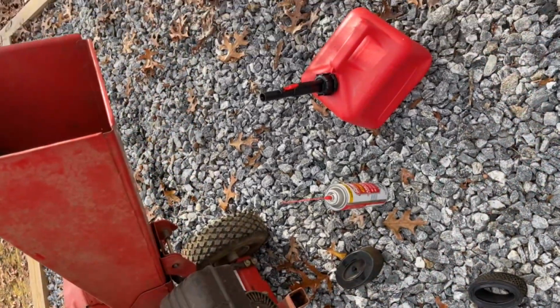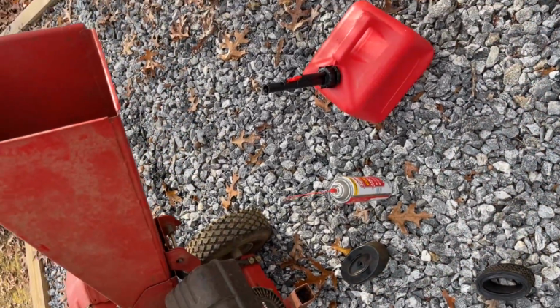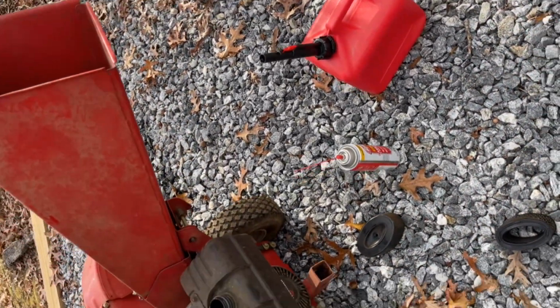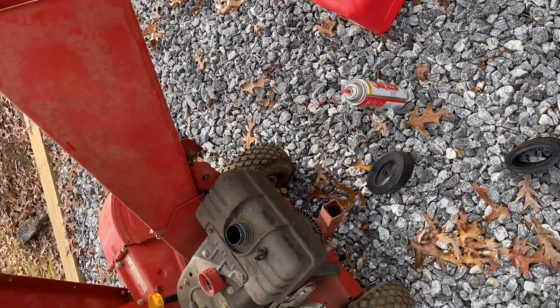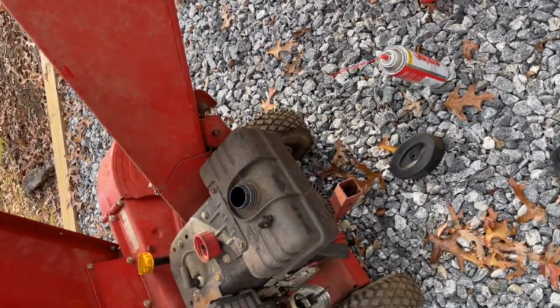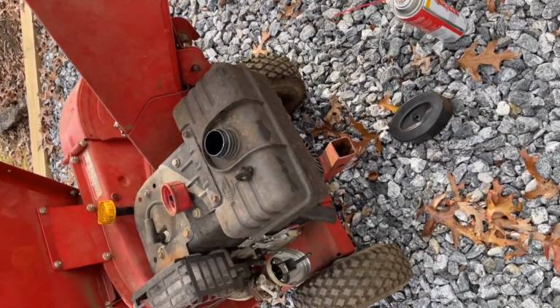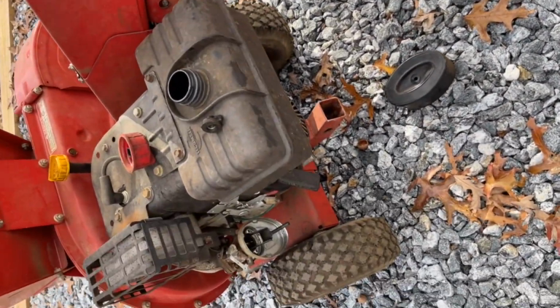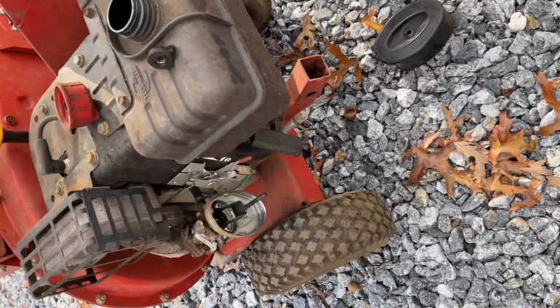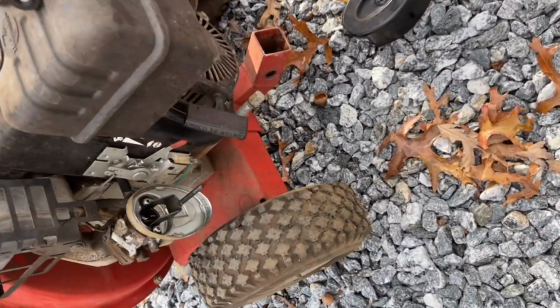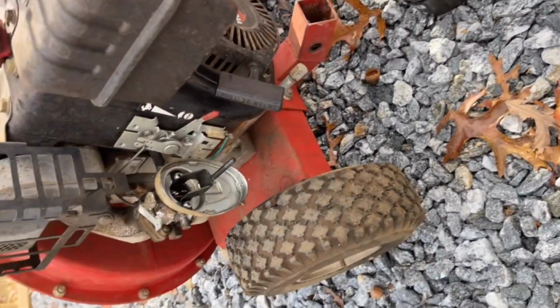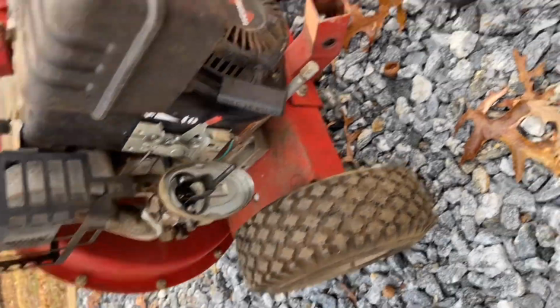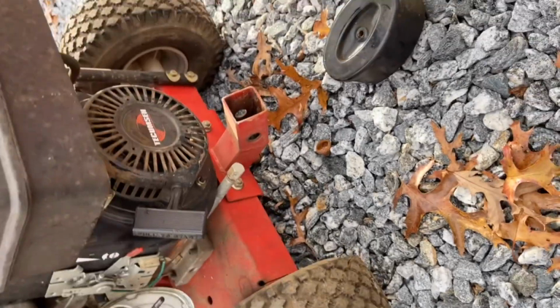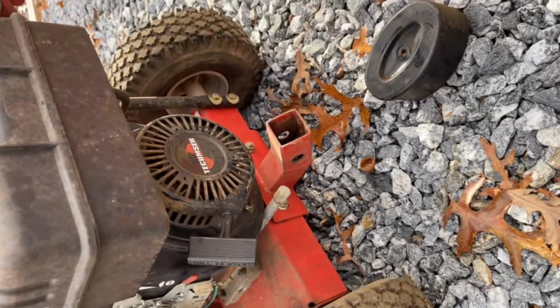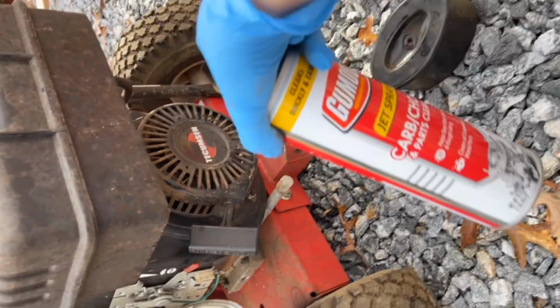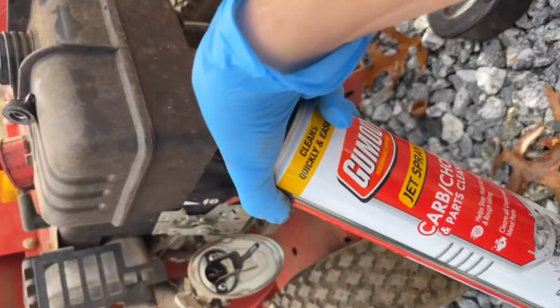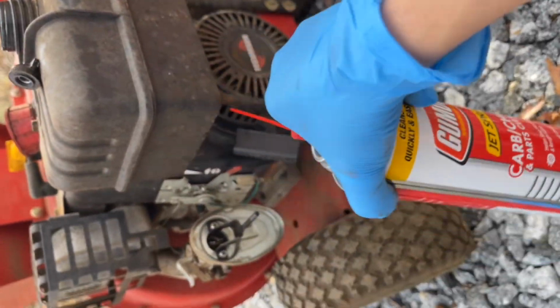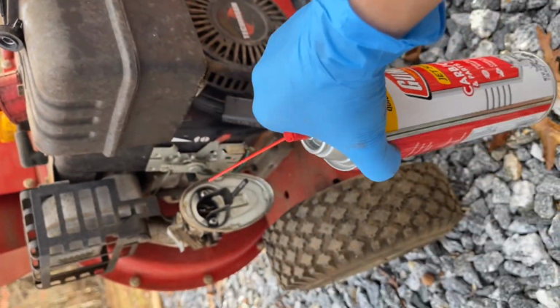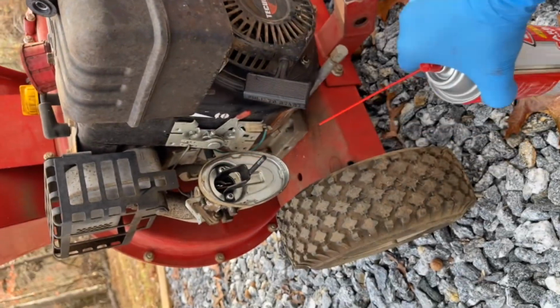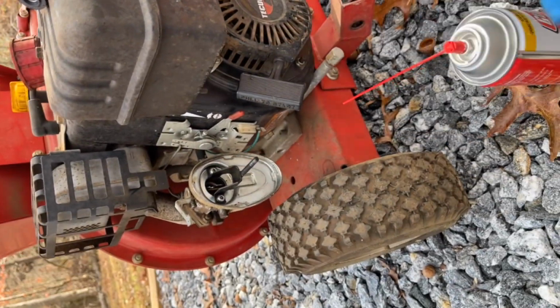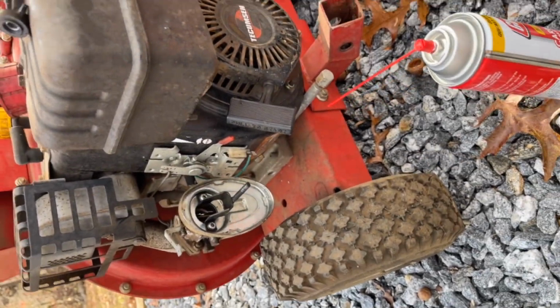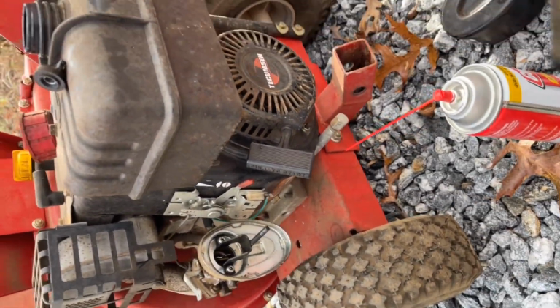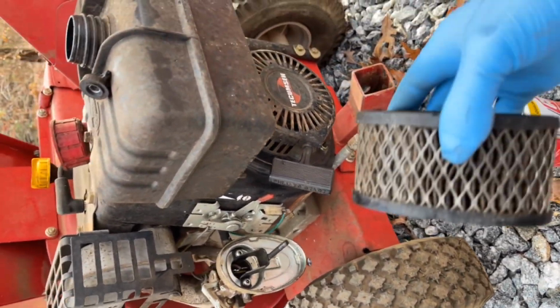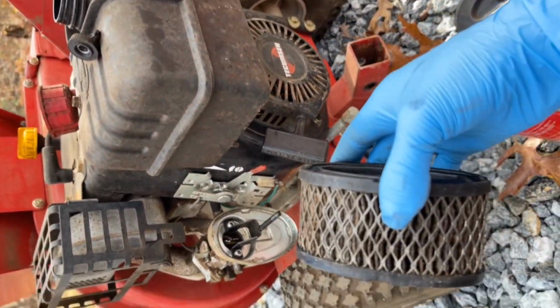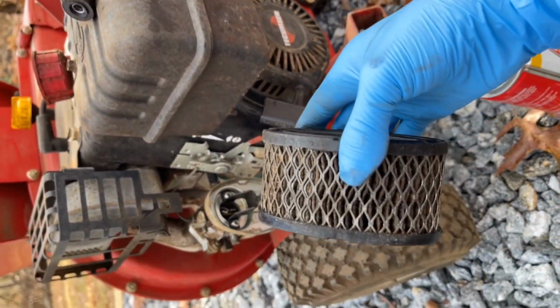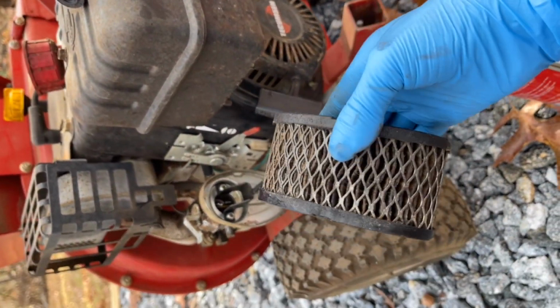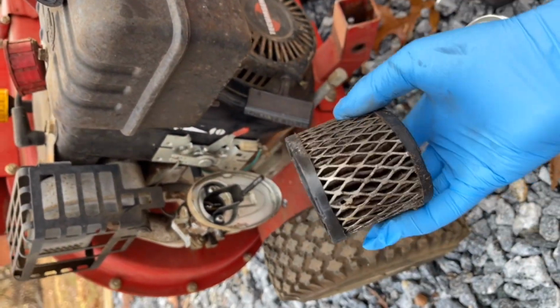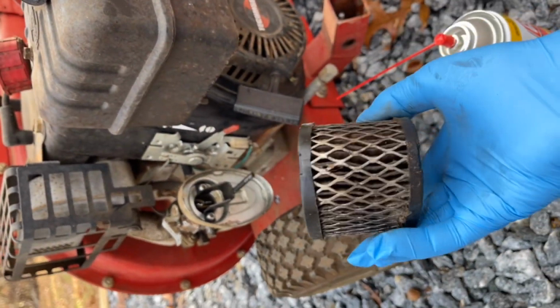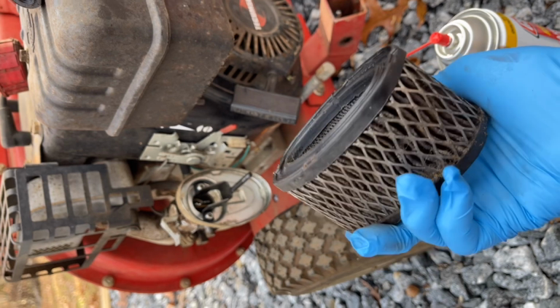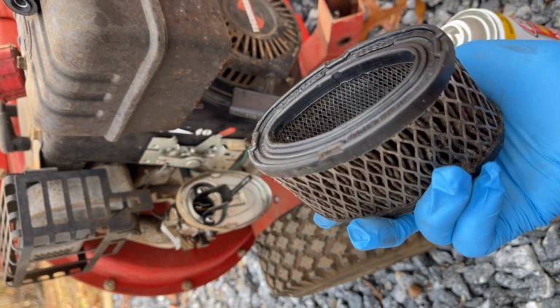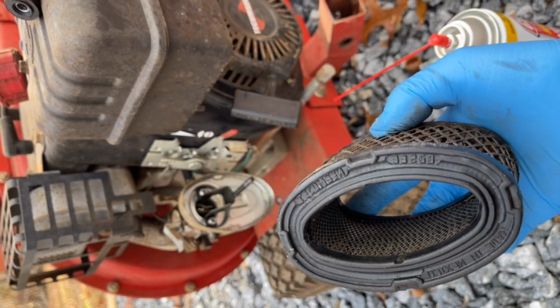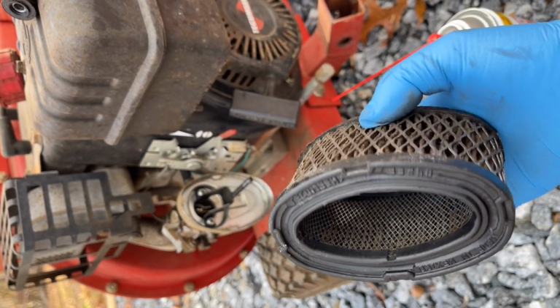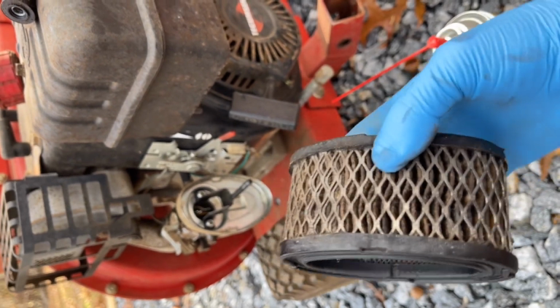I'm gonna get this thing running. What I did is I put some carb cleaner in there, but the air filter looks like absolute shit. I have to make it work.